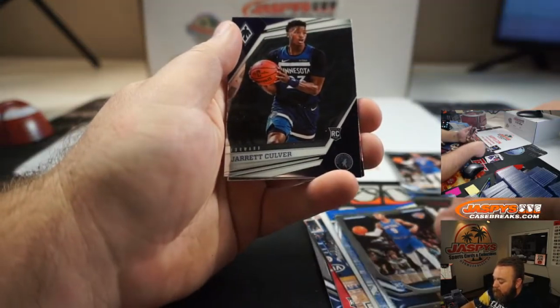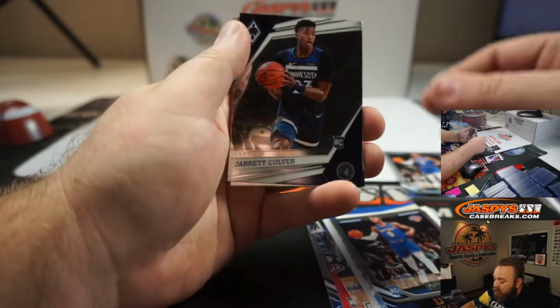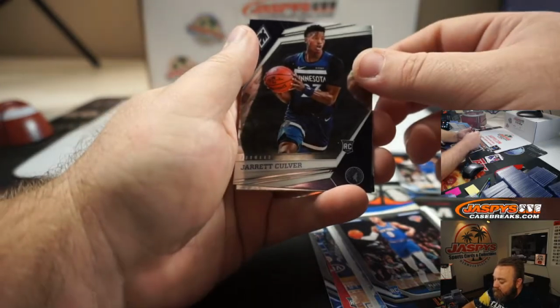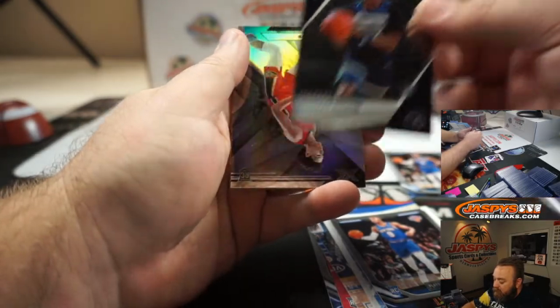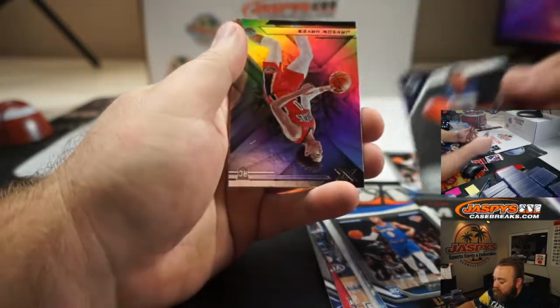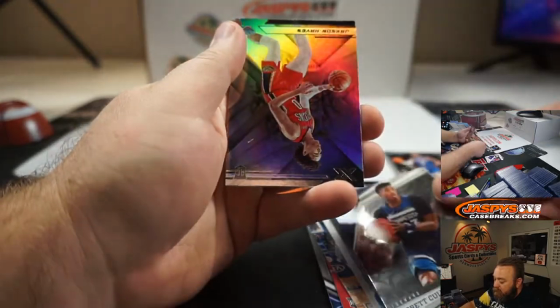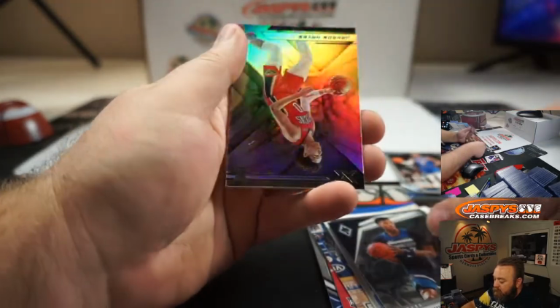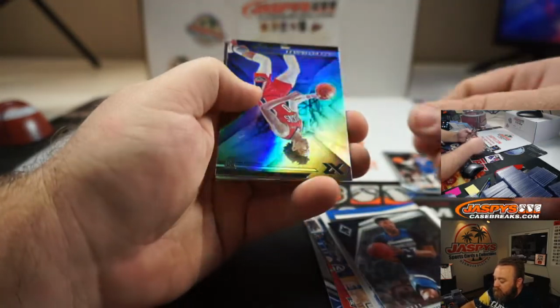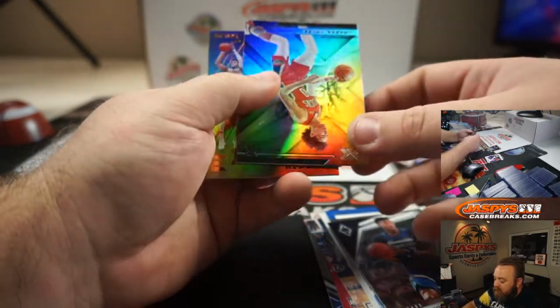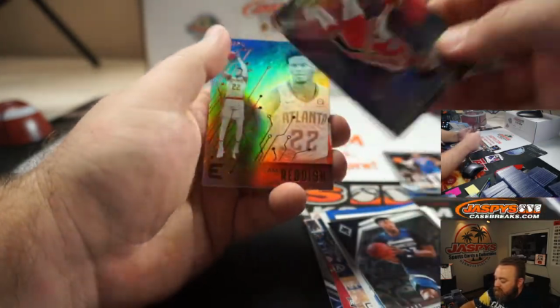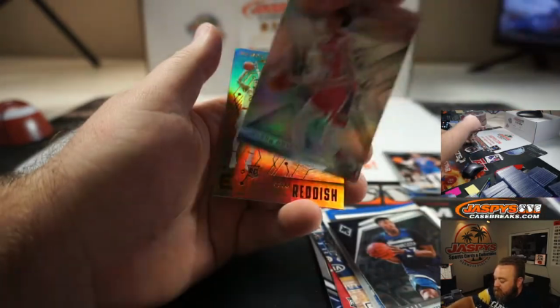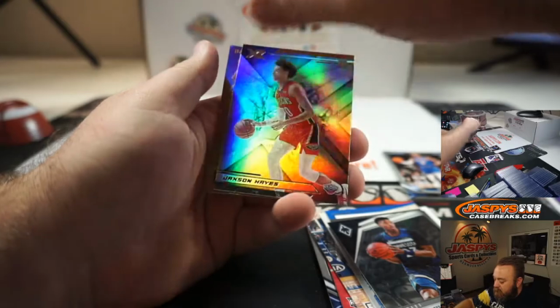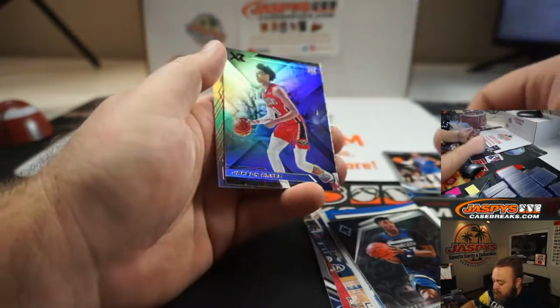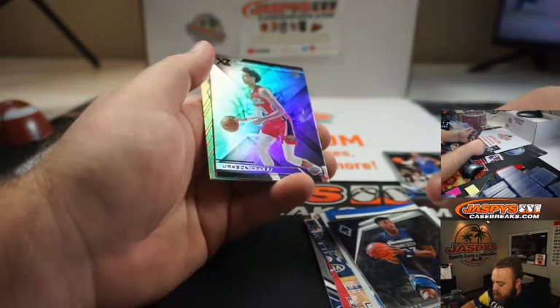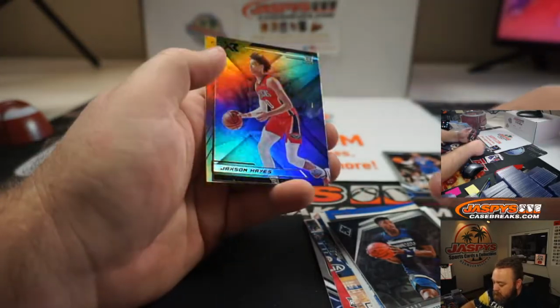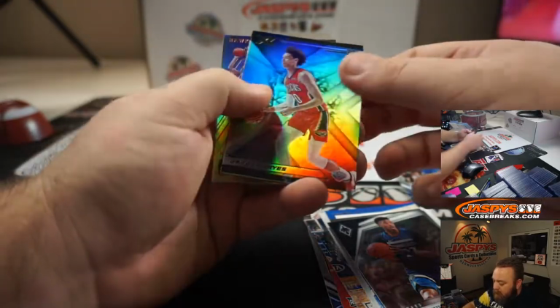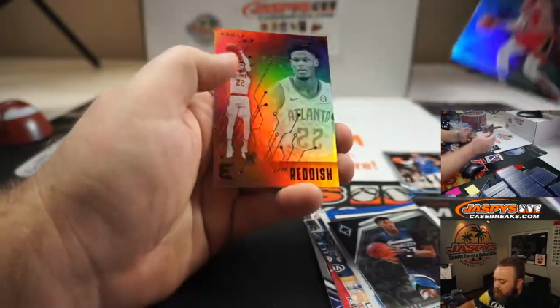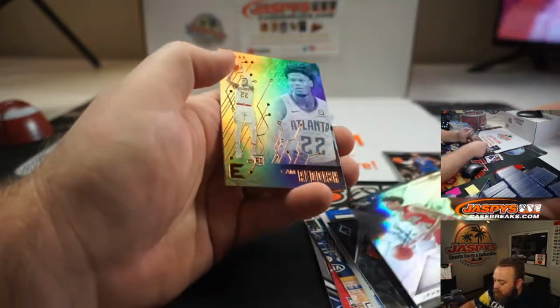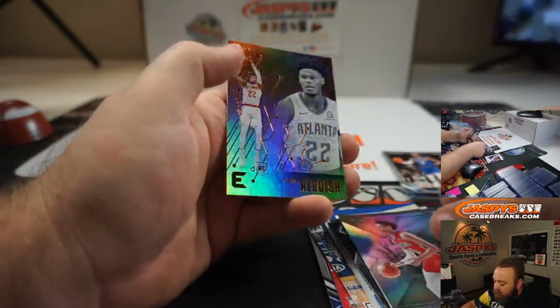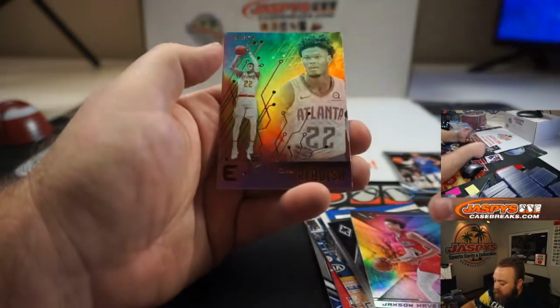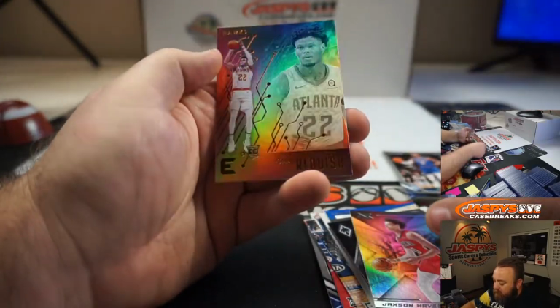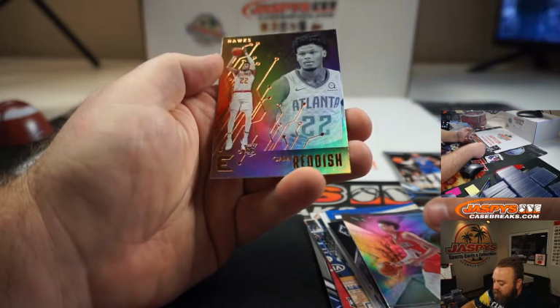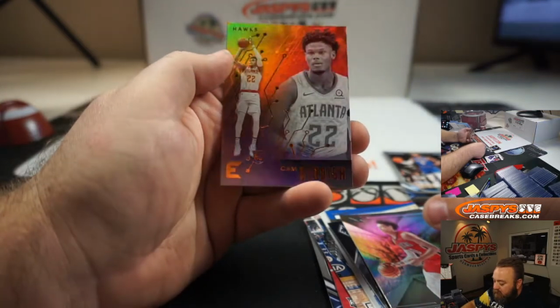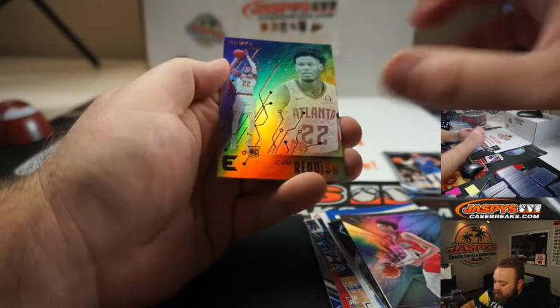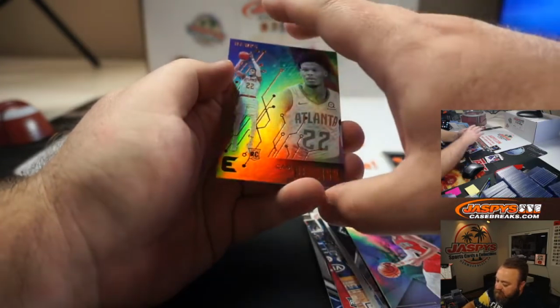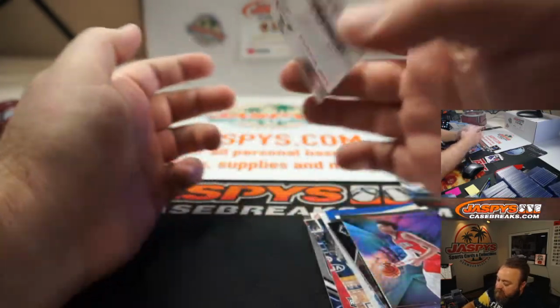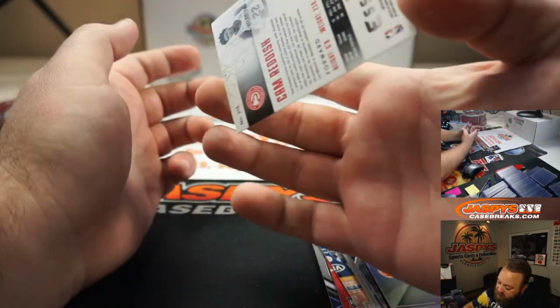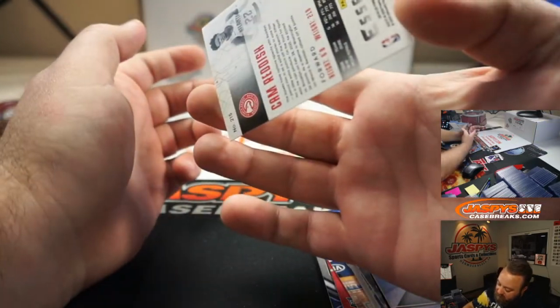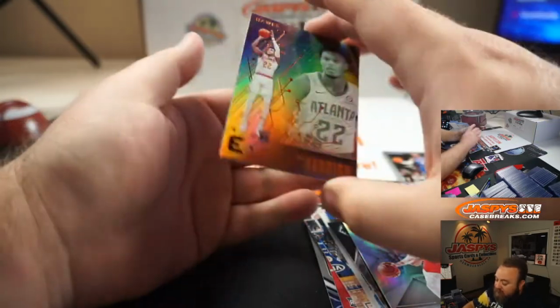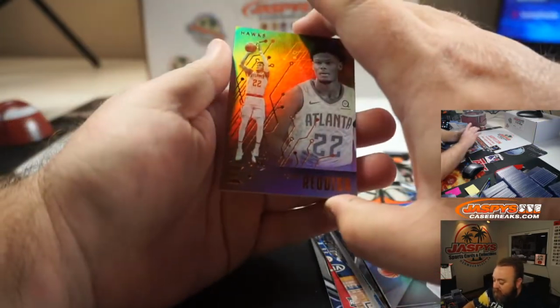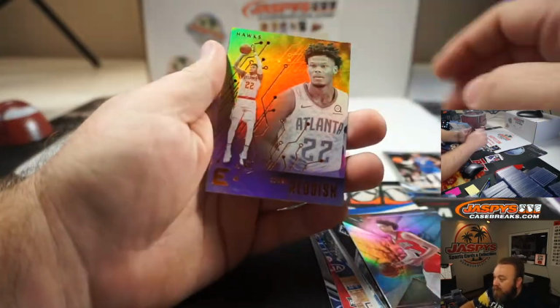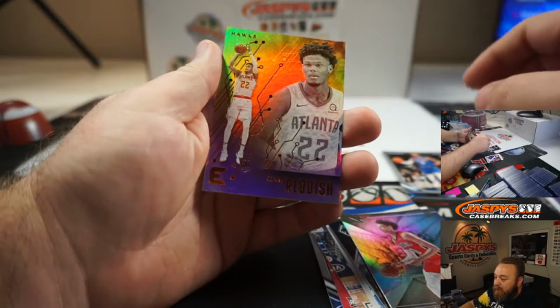Jarrett Culver, Jackson Hayes, and another one of those bronze inserts — Essentials, Cam Reddish.